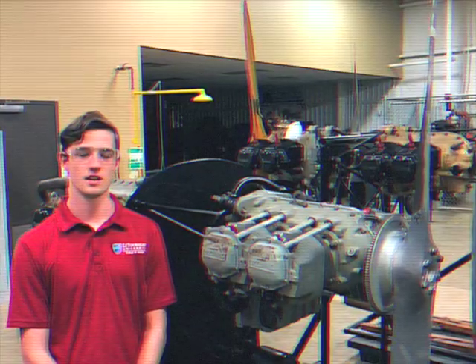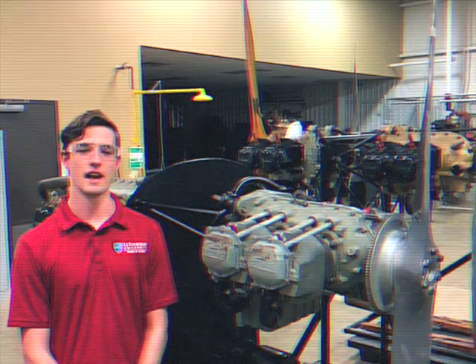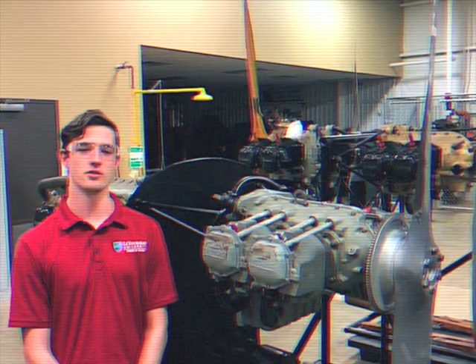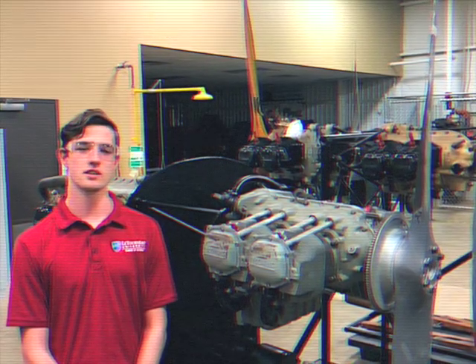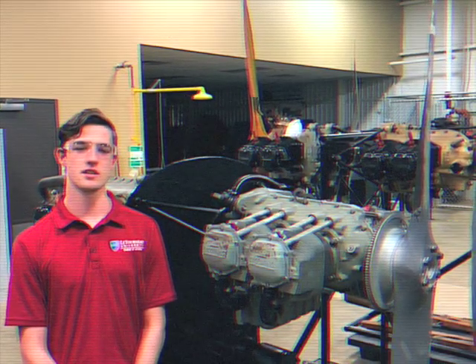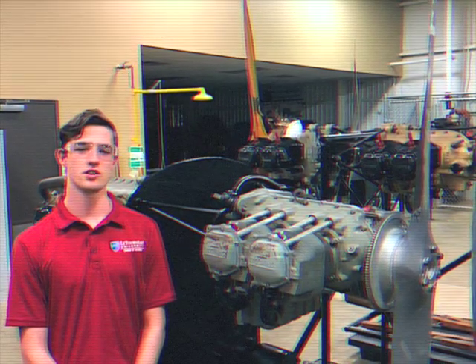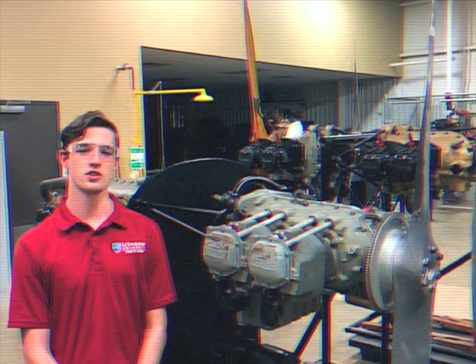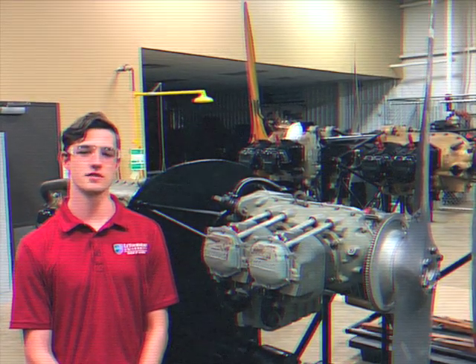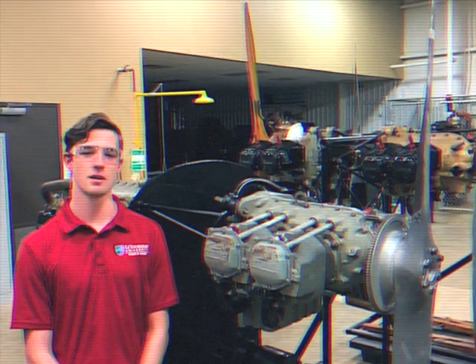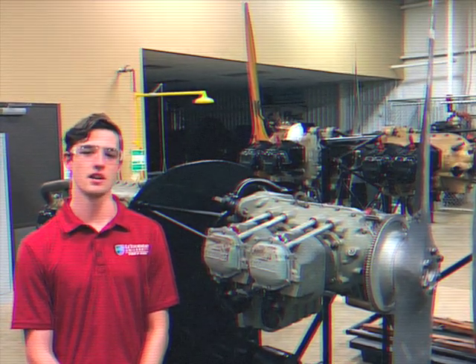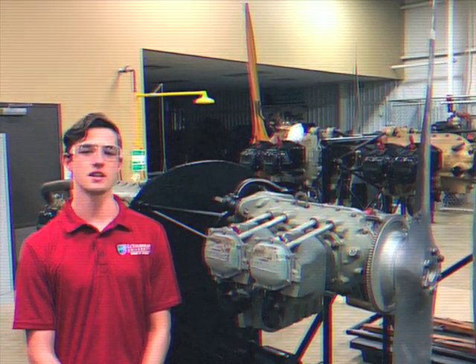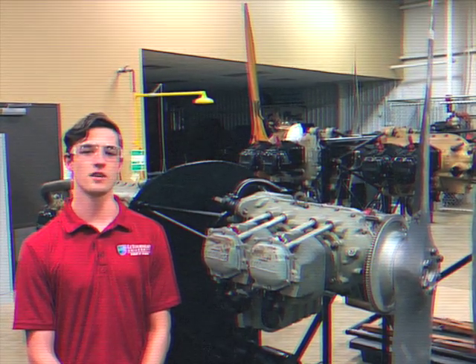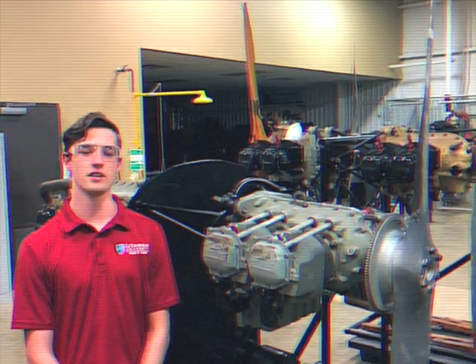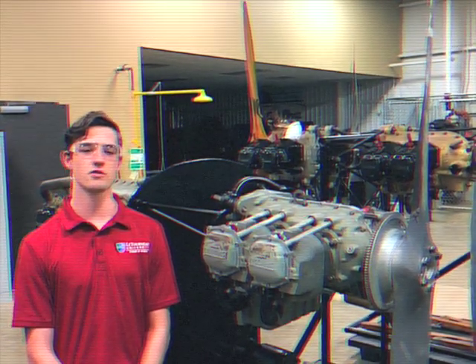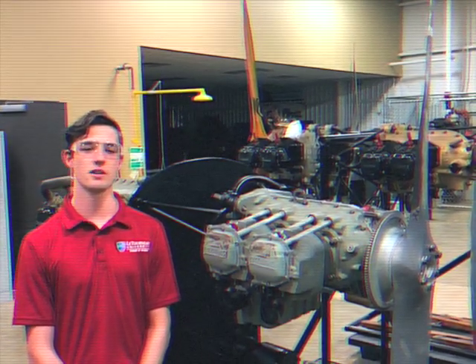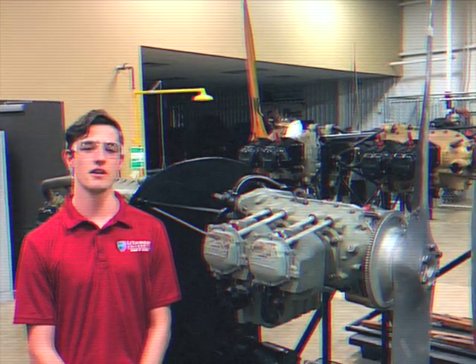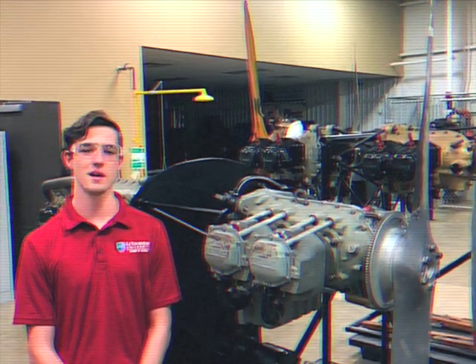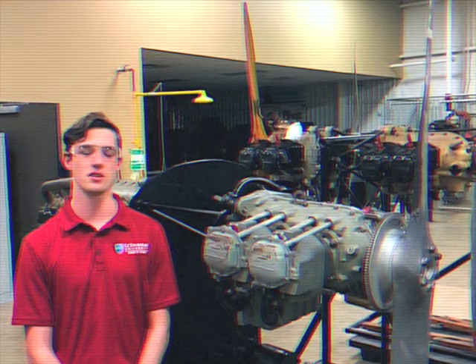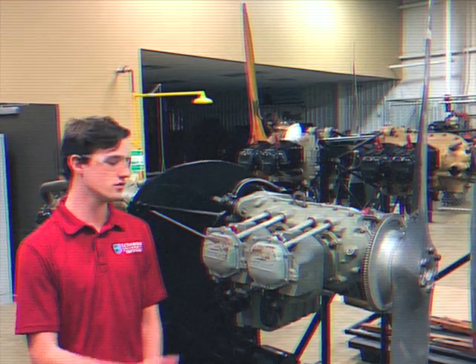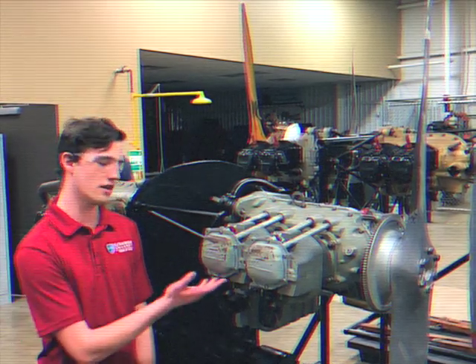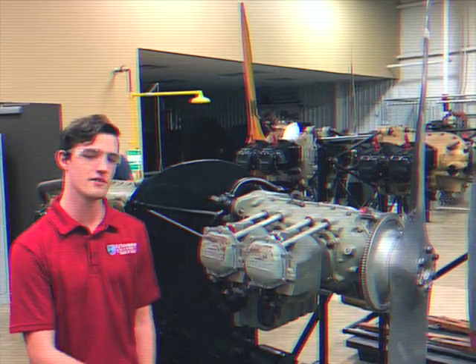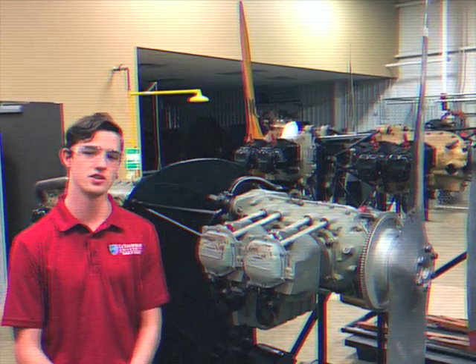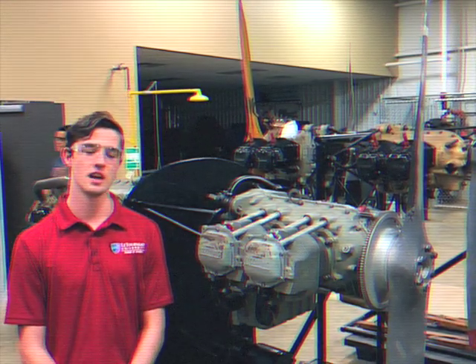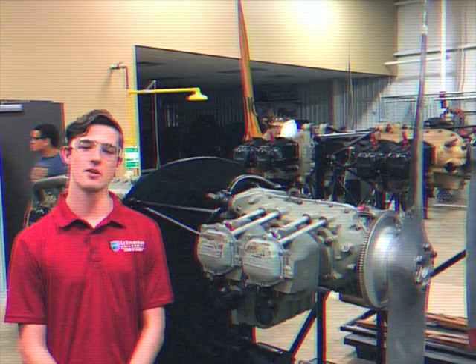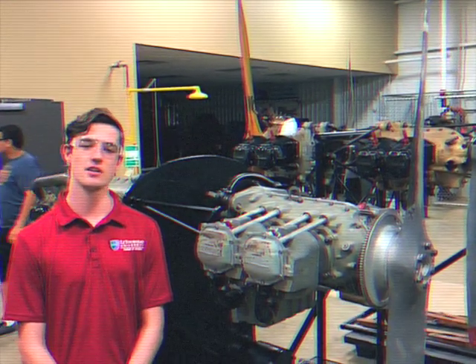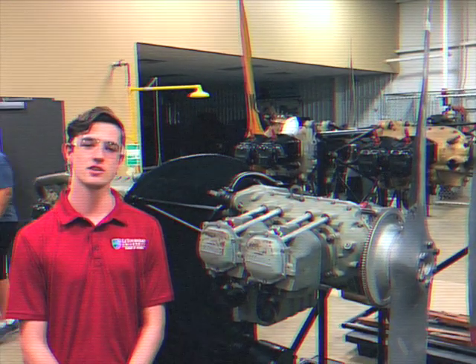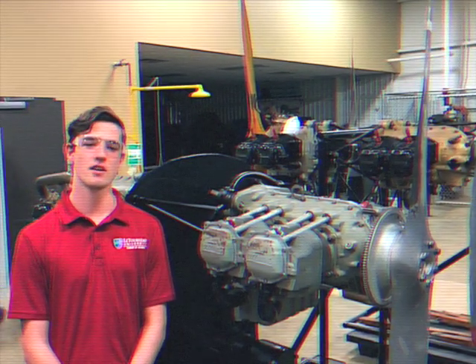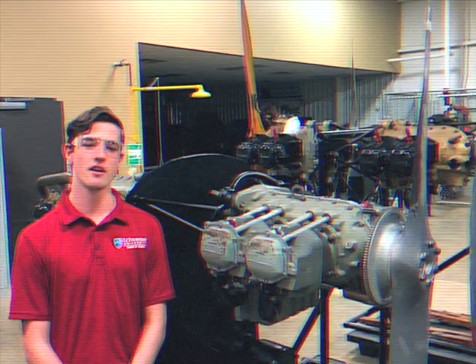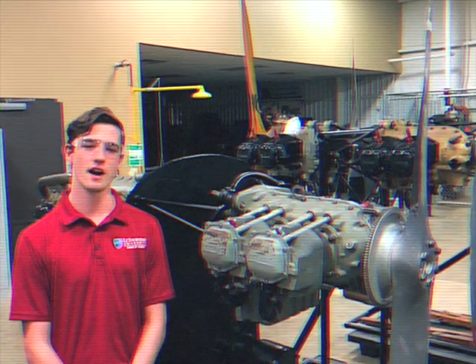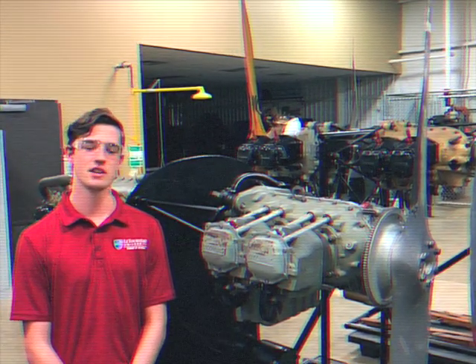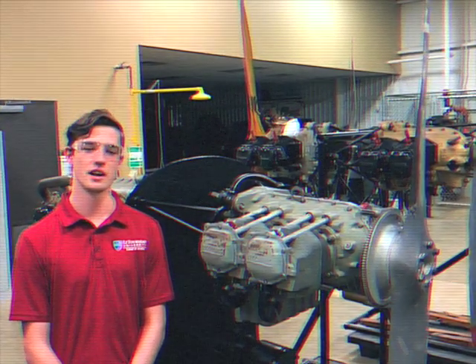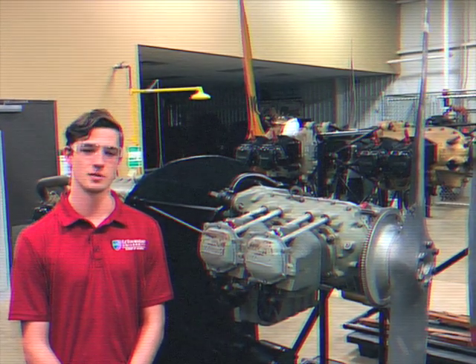Now, to discuss the initiation of timing the S4LN-21 aircraft magneto to the aircraft engine, I'm going to hand it over to our aircraft engine expert.